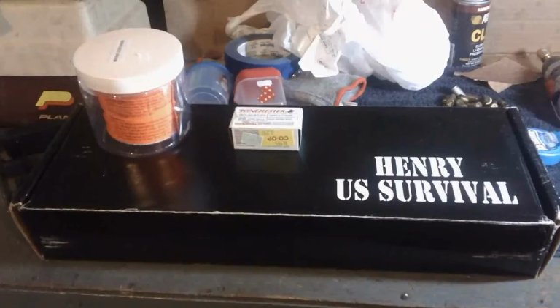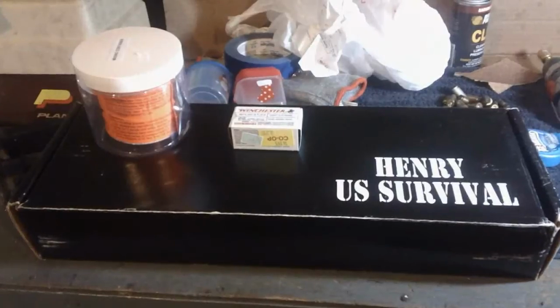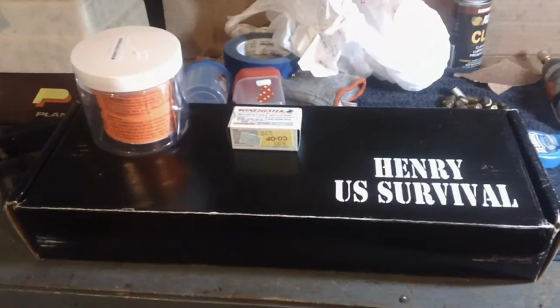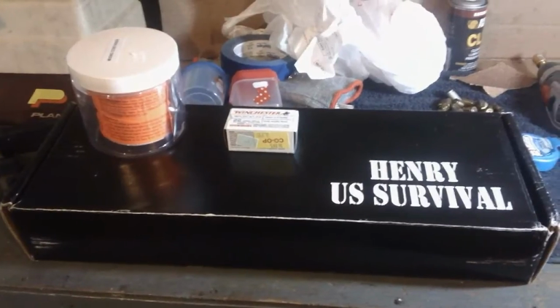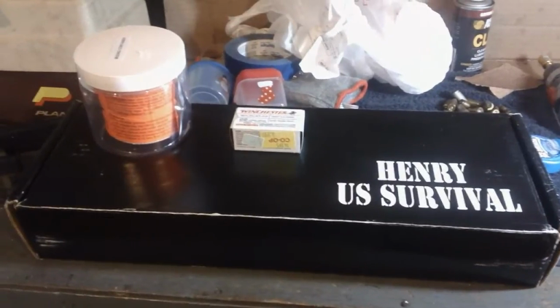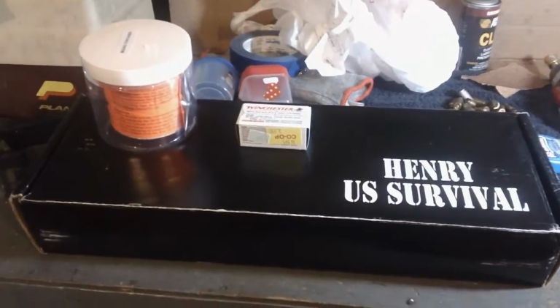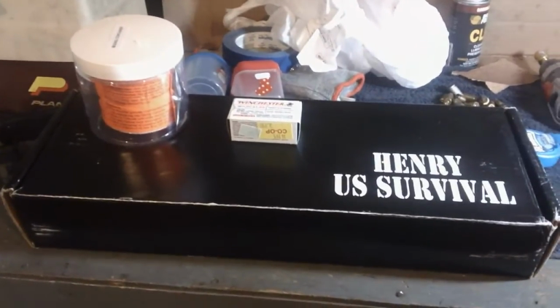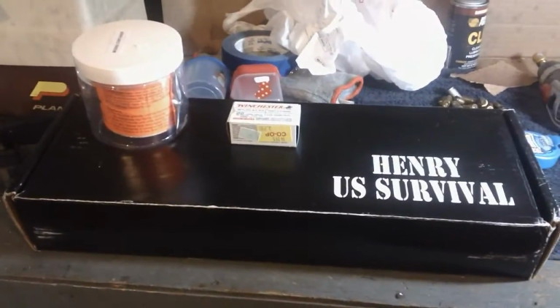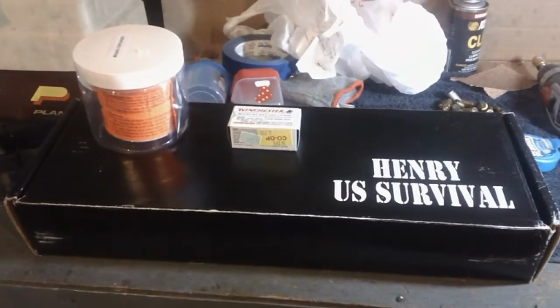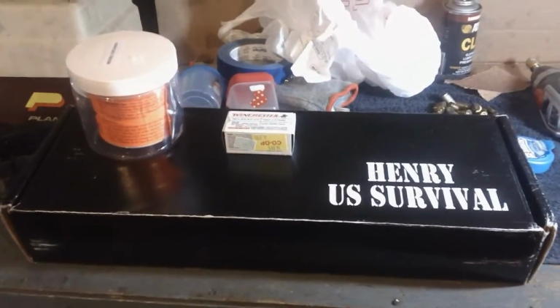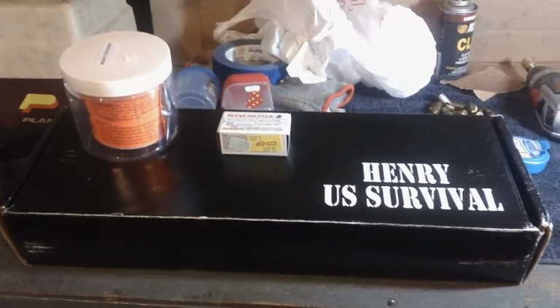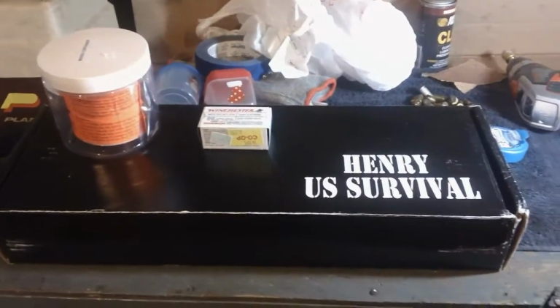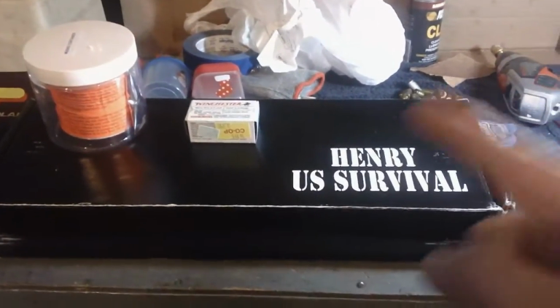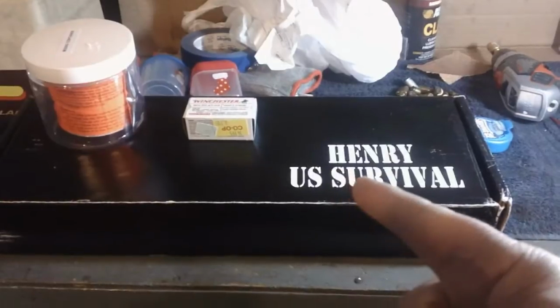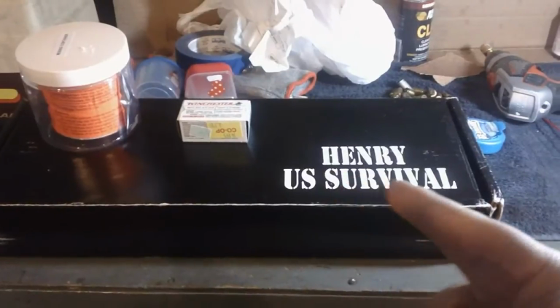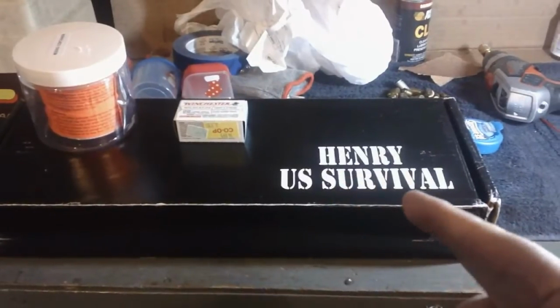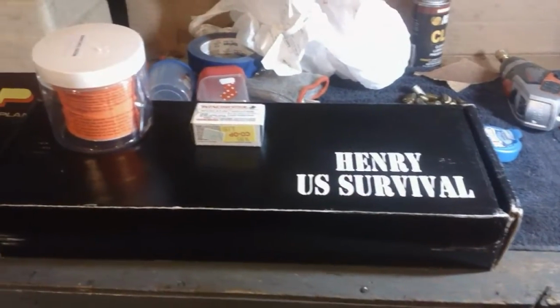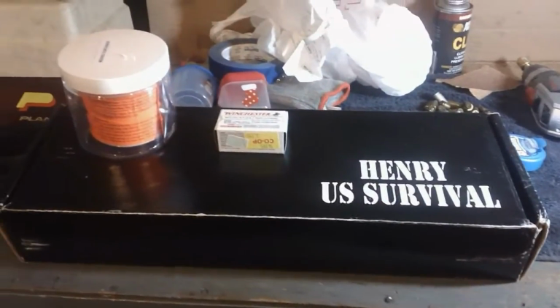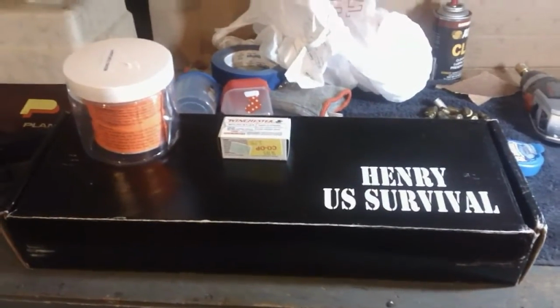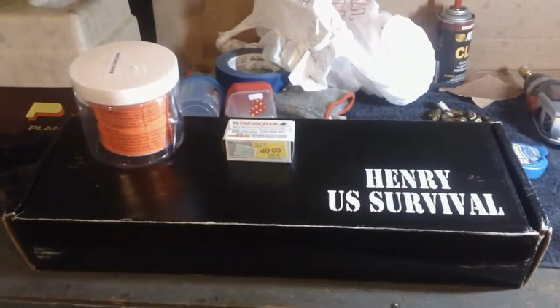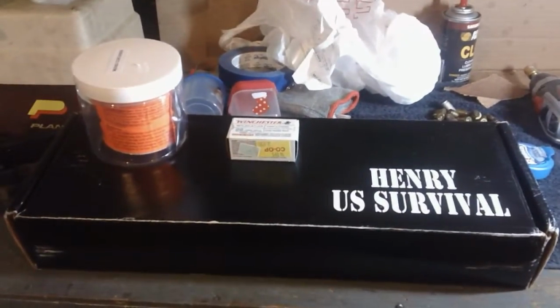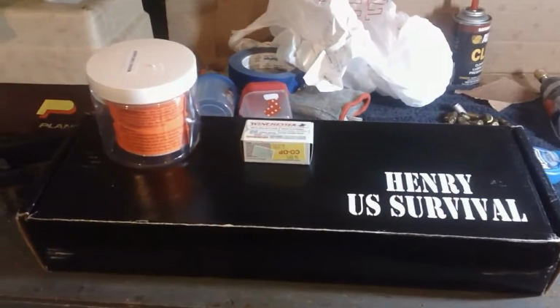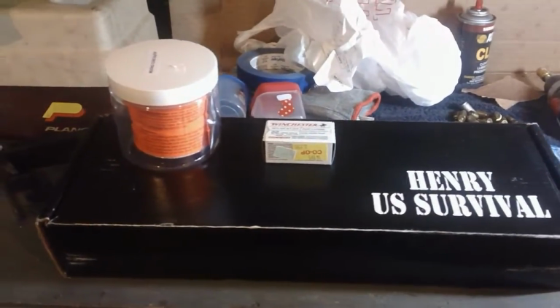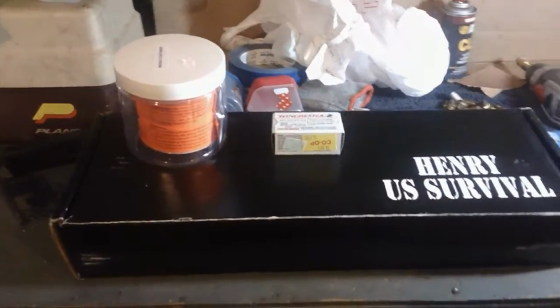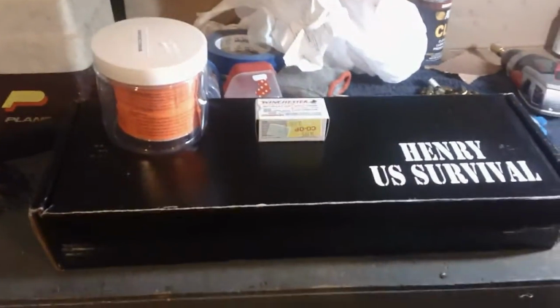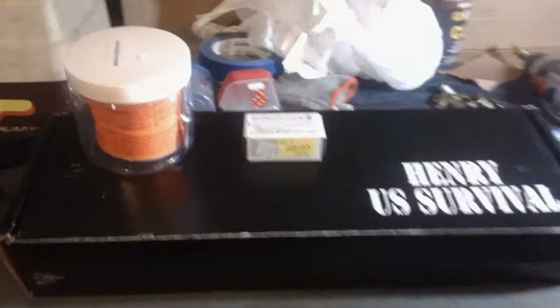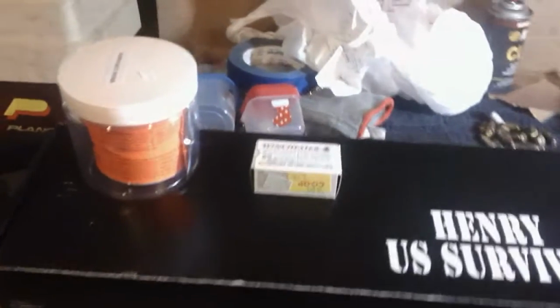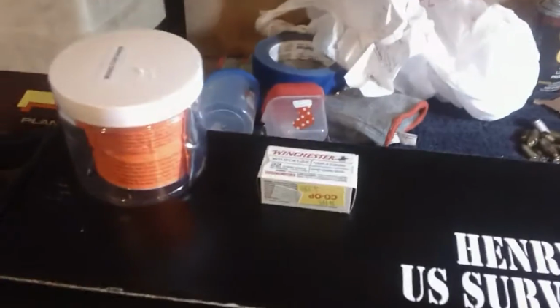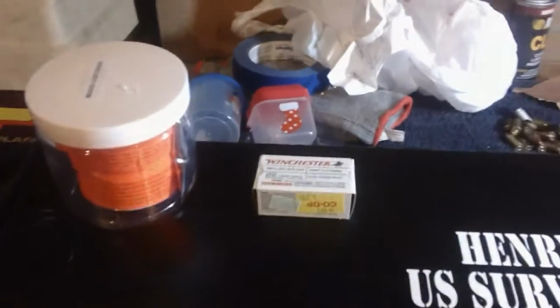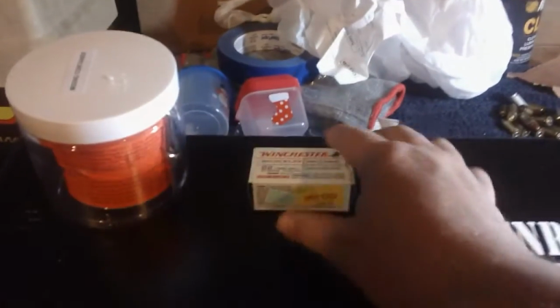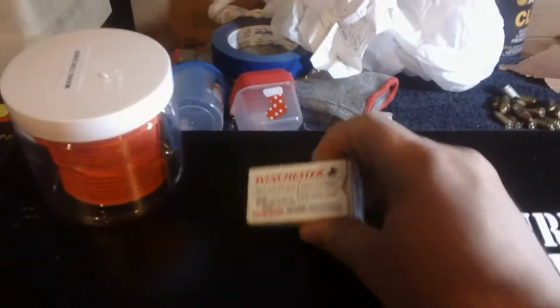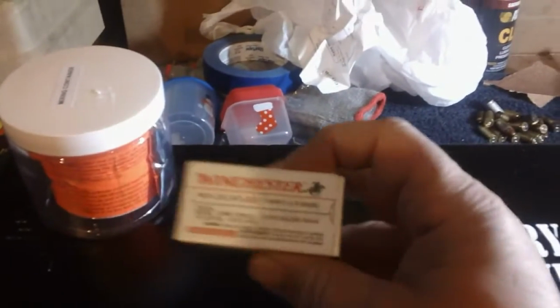Po'boy Special here. What in the world have we got for you today? Obviously you see our Henry Survival Rifle. What are we going to do with it? We're going to try something never been done on the Po'boy Special.